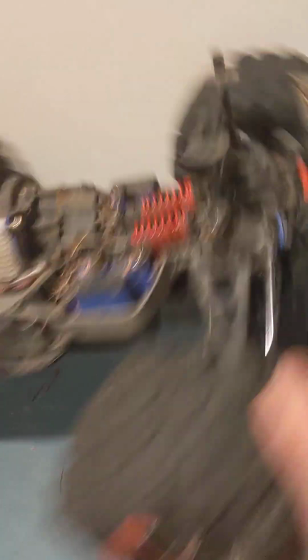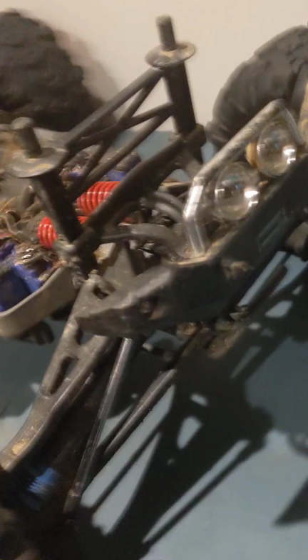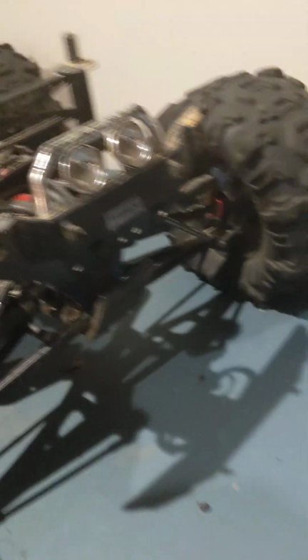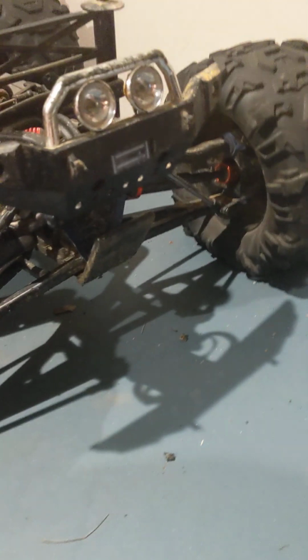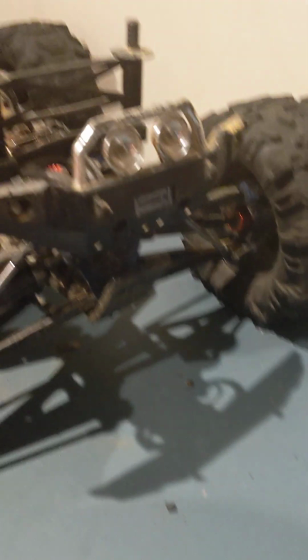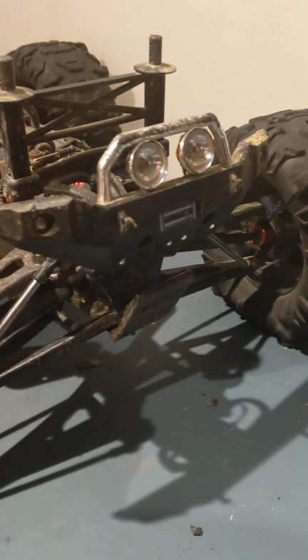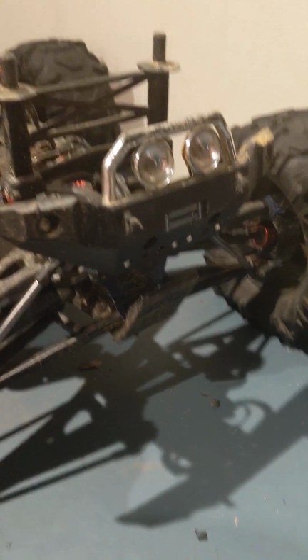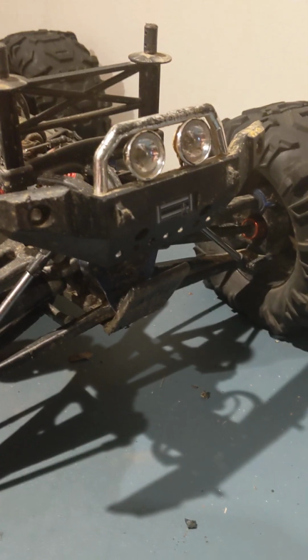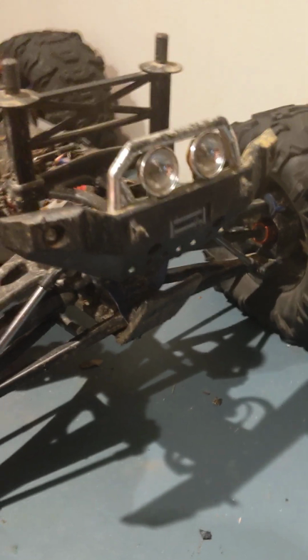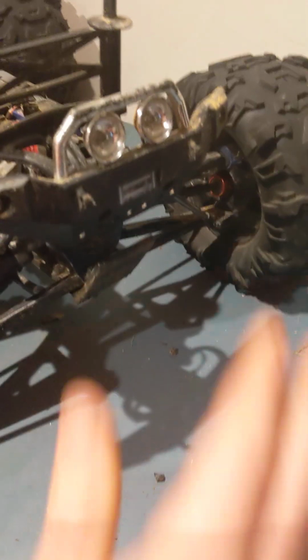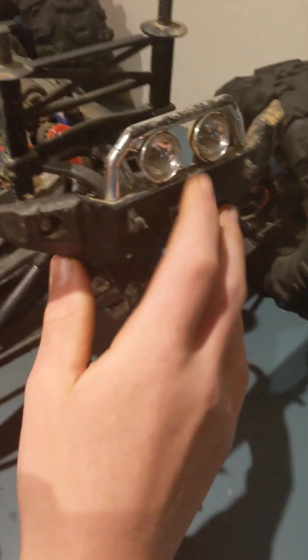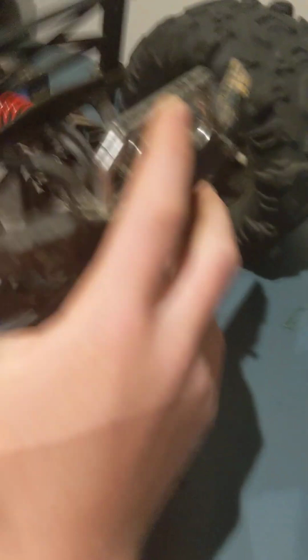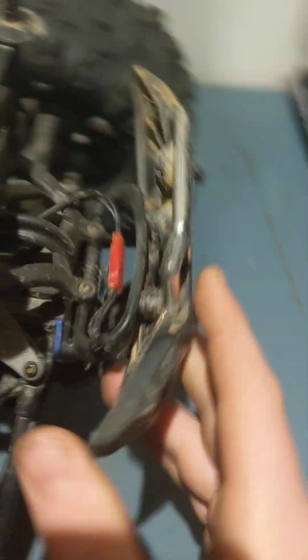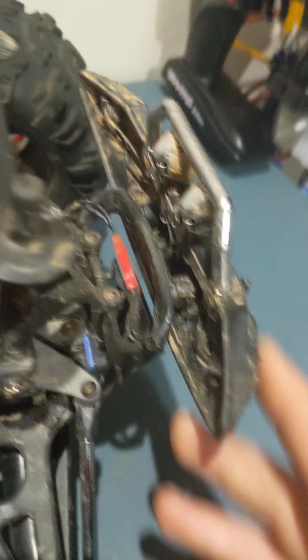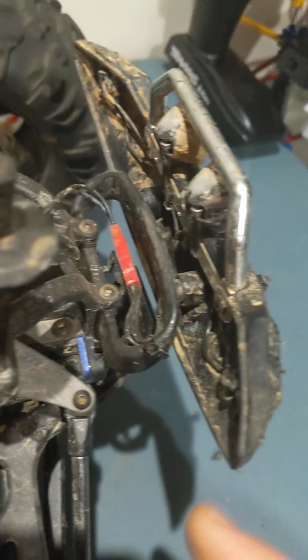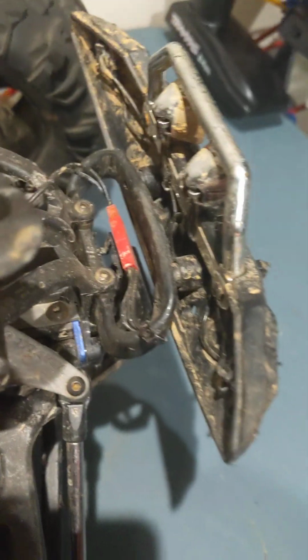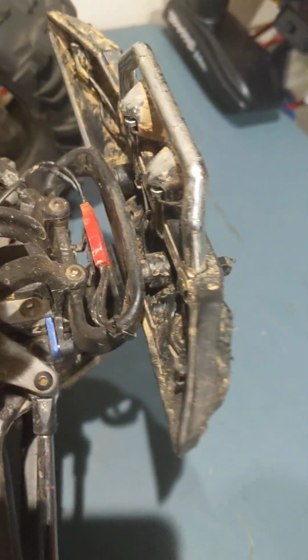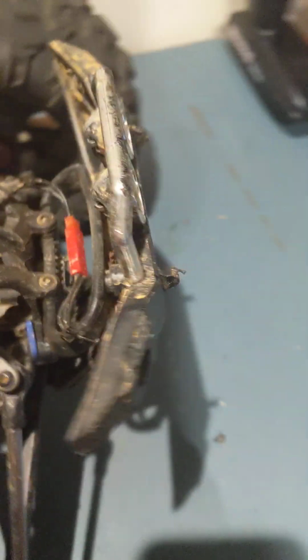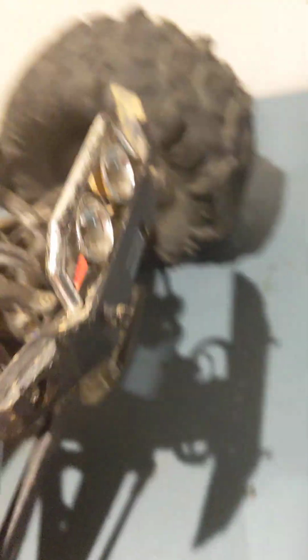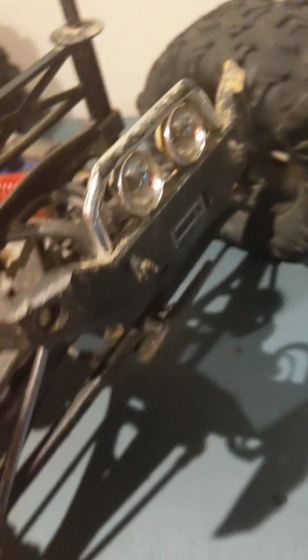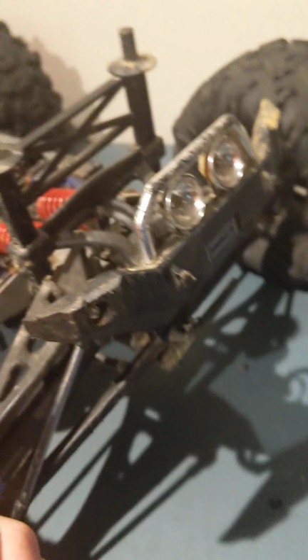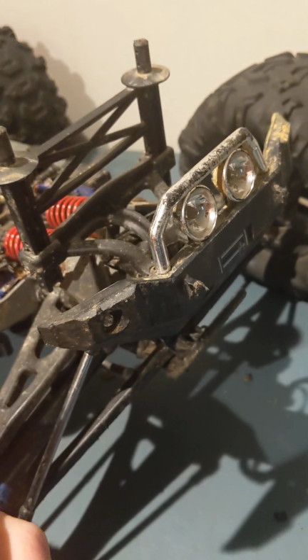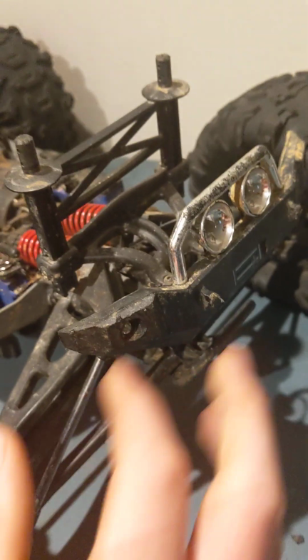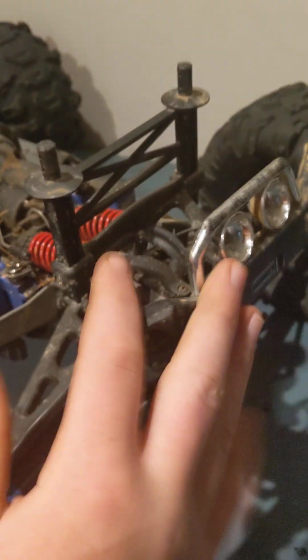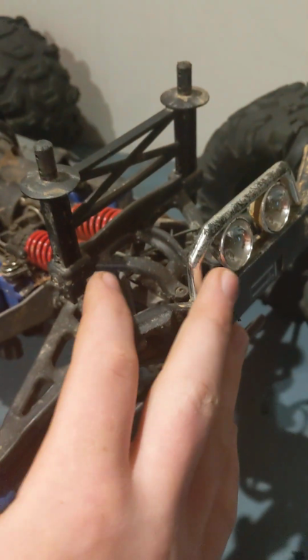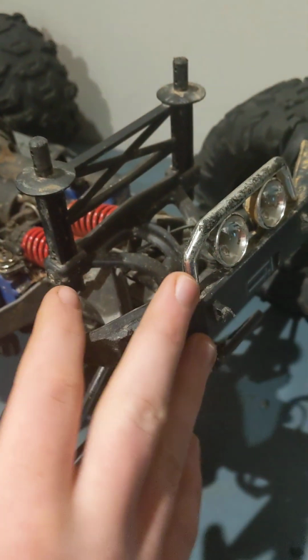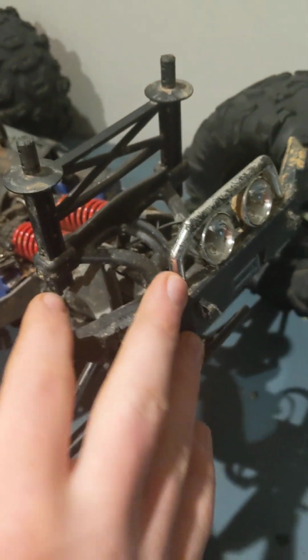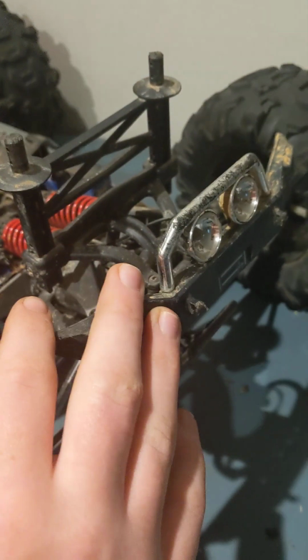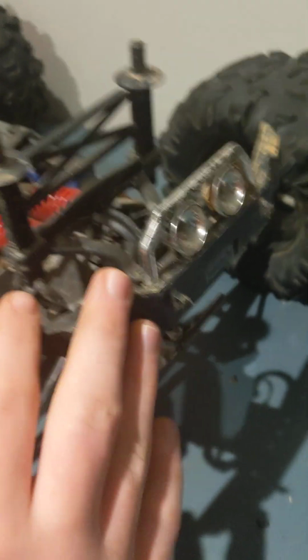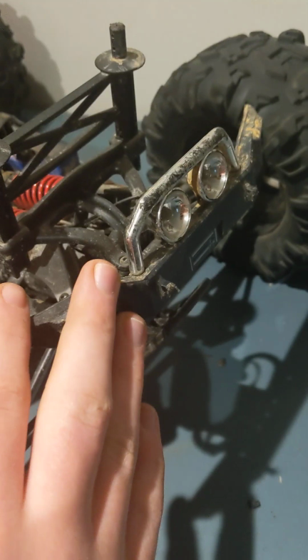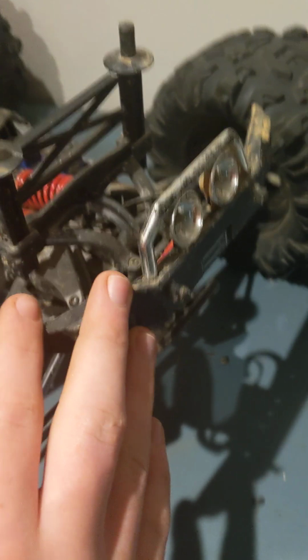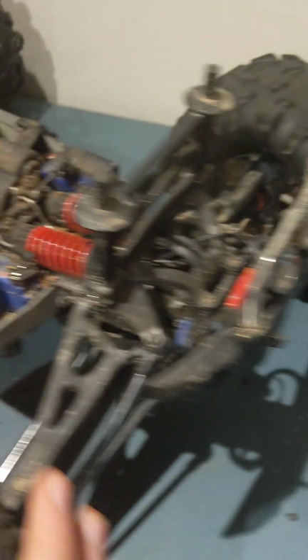The lights on this are amazing. I'm so glad the lights come out of the box installed and ready to go. The fact that they included the lights on this car is just great.